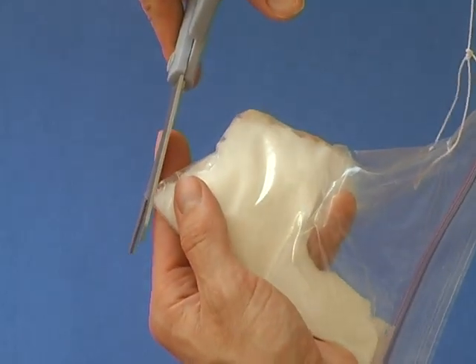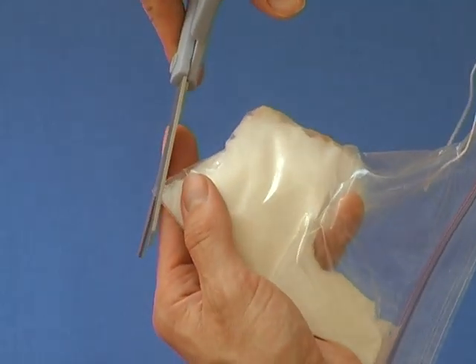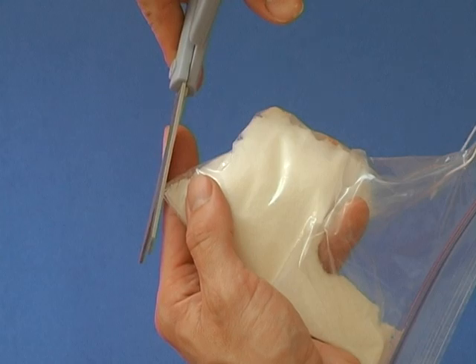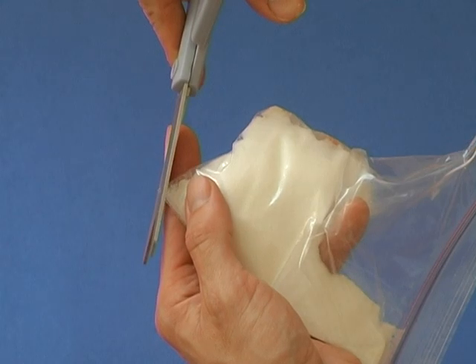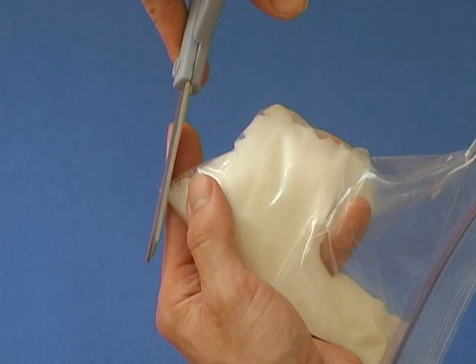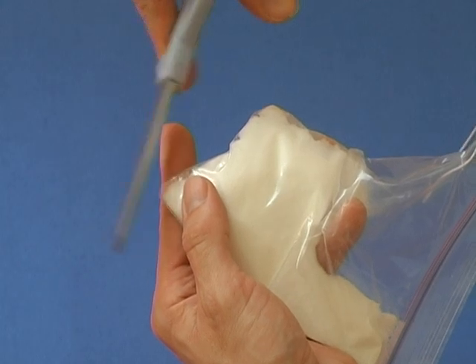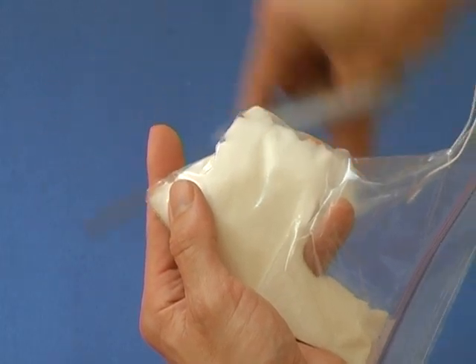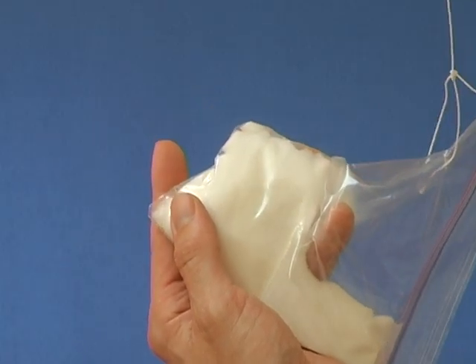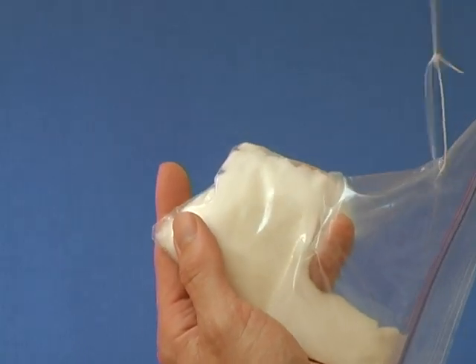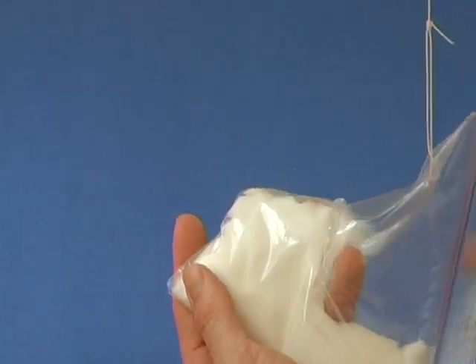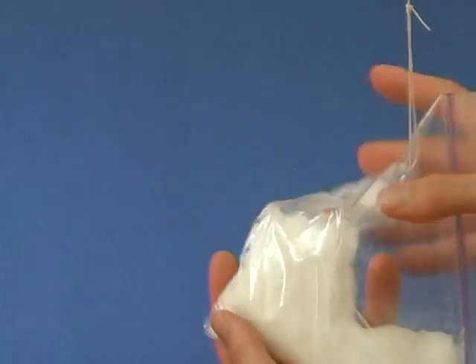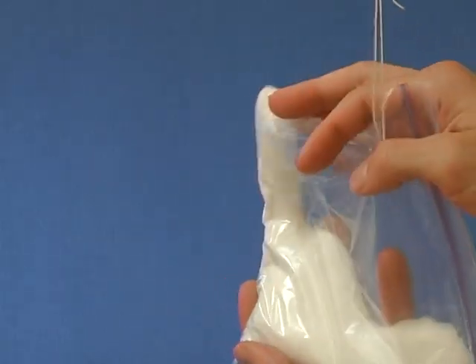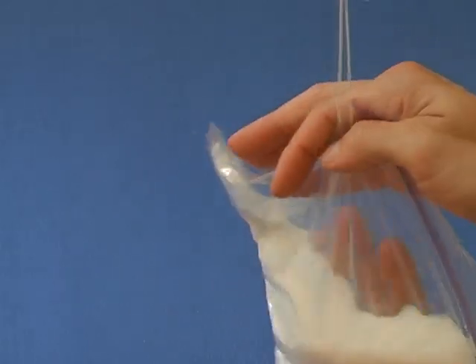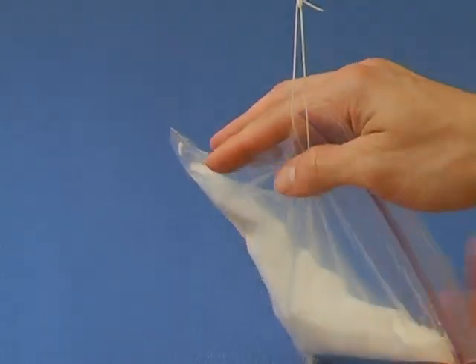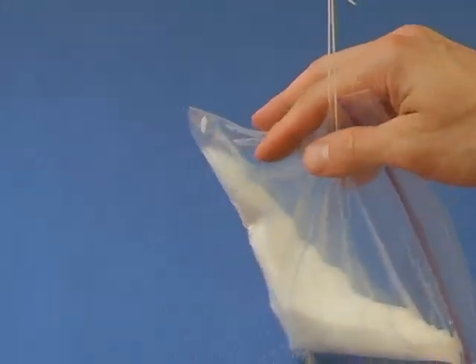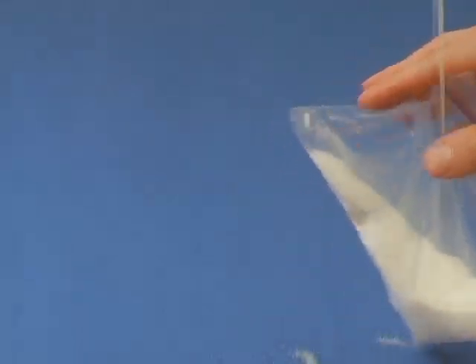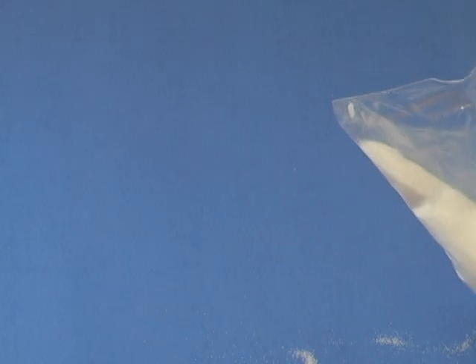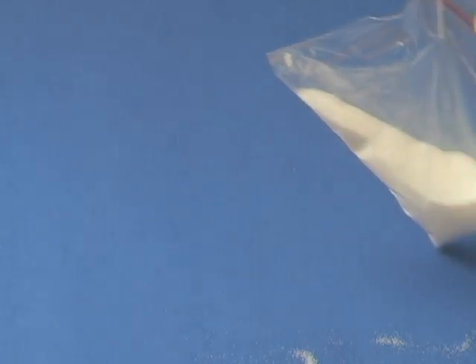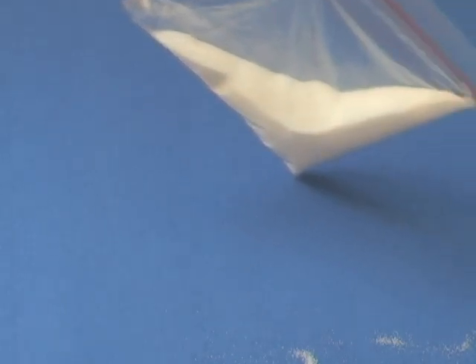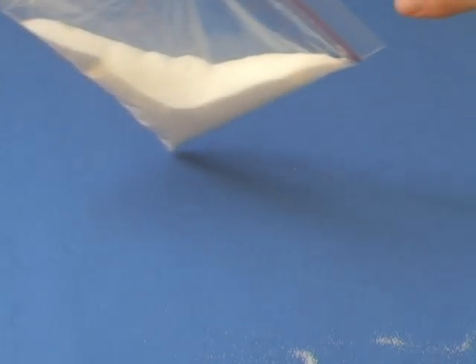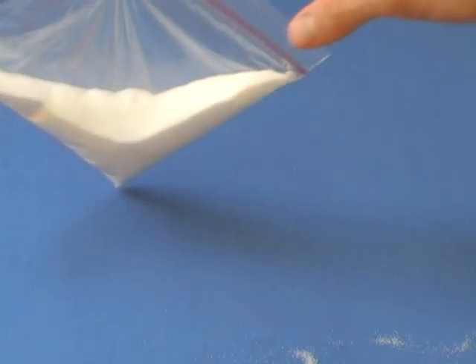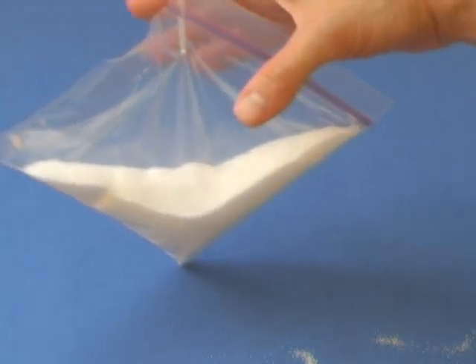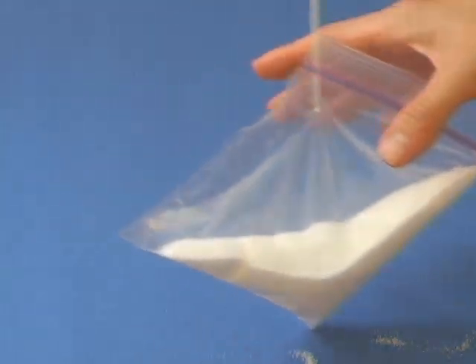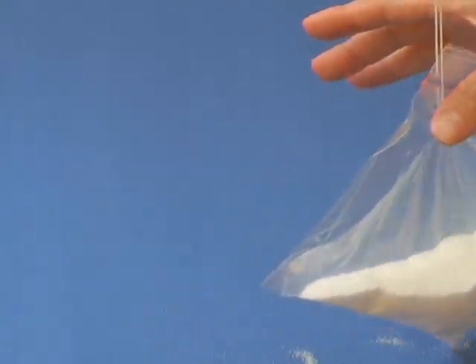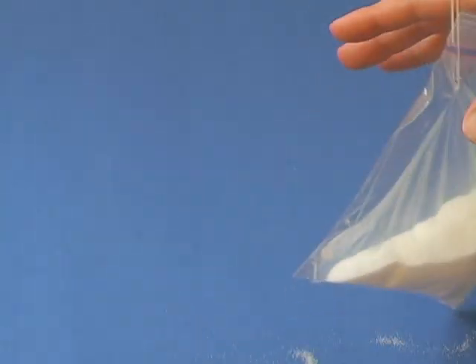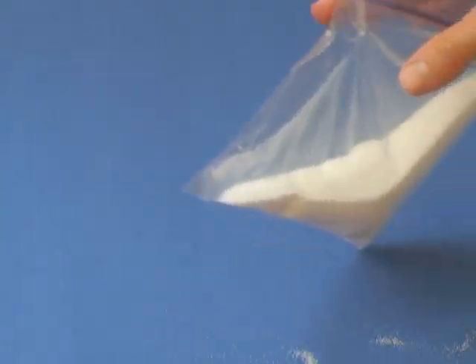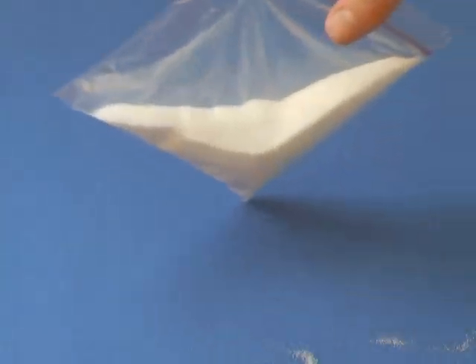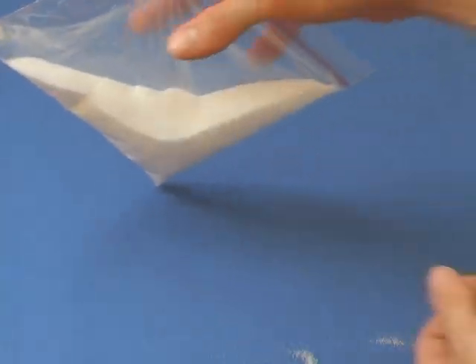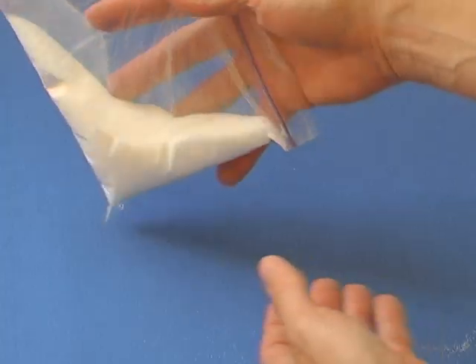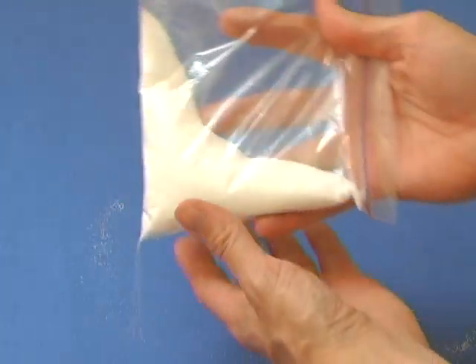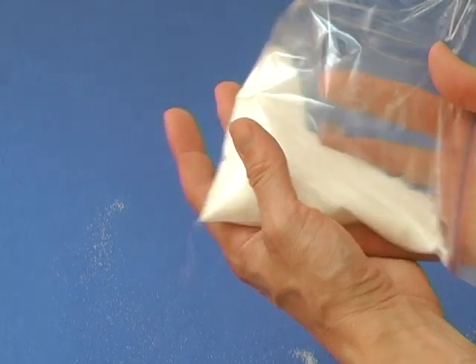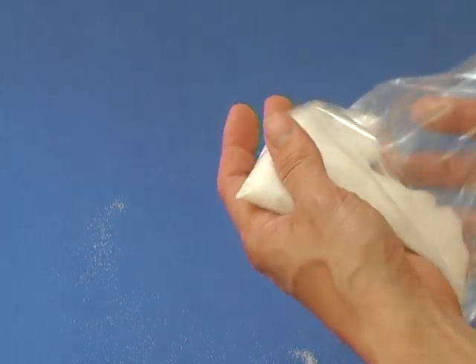Start with a very small hole and see if the salt comes out in an even stream. If it doesn't, cut the hole a little bit bigger until it does.